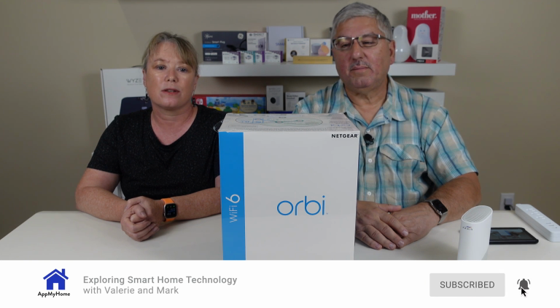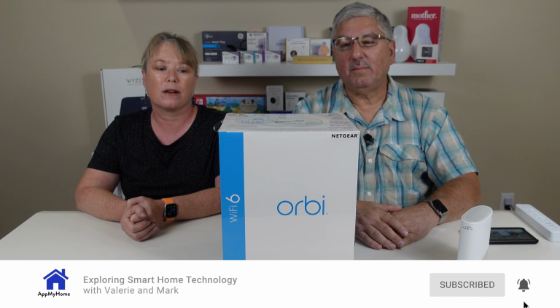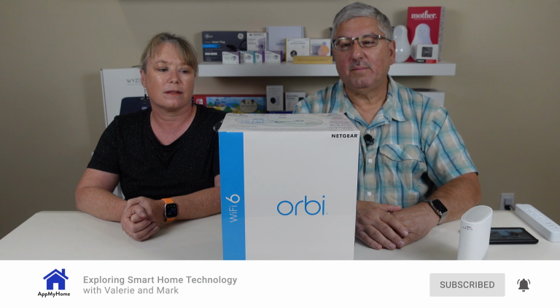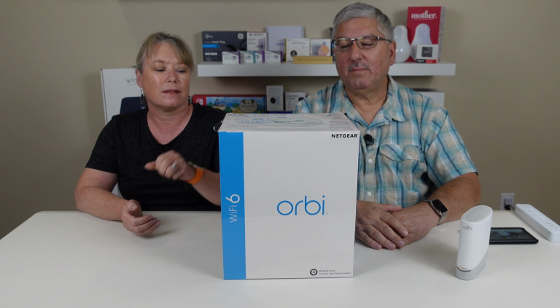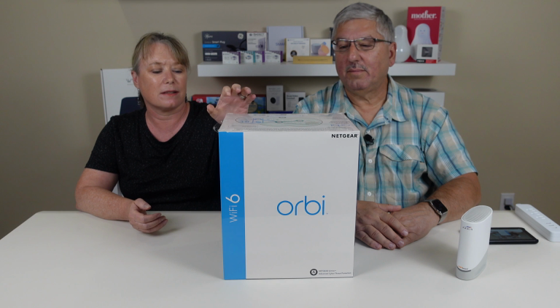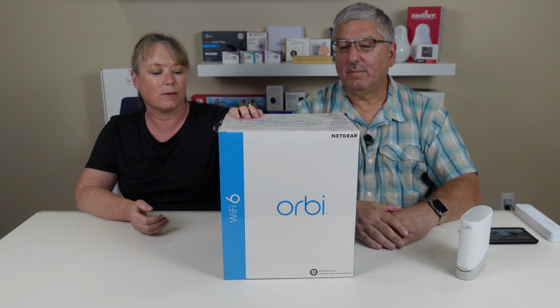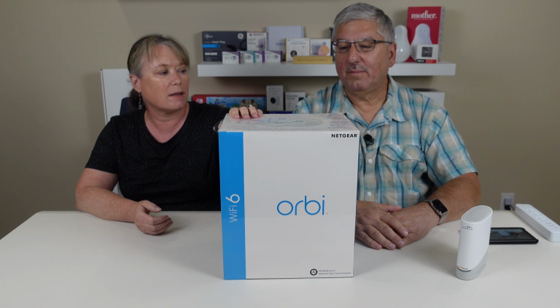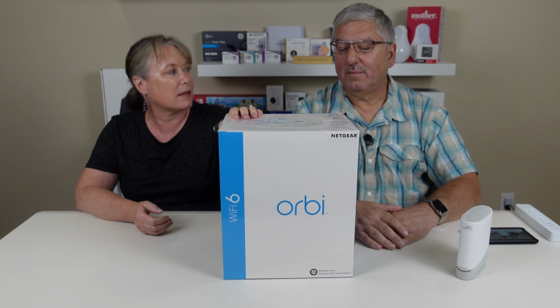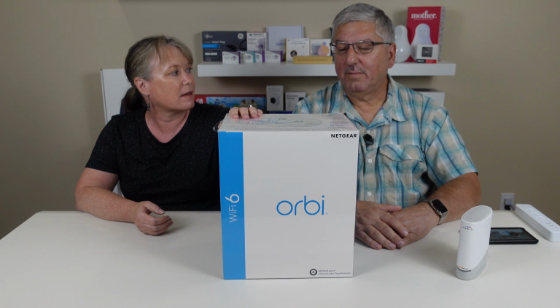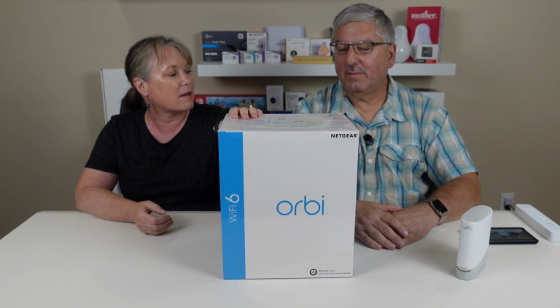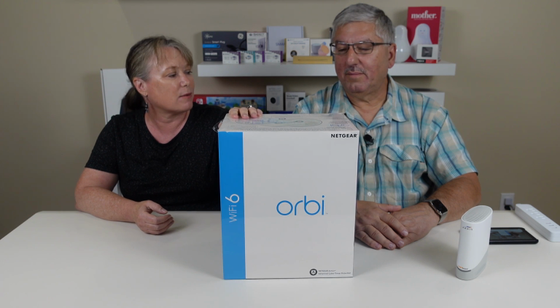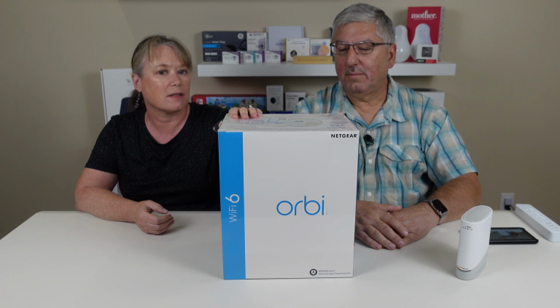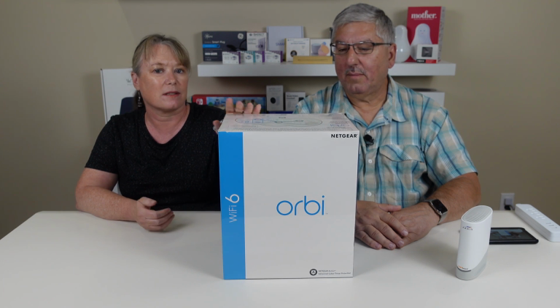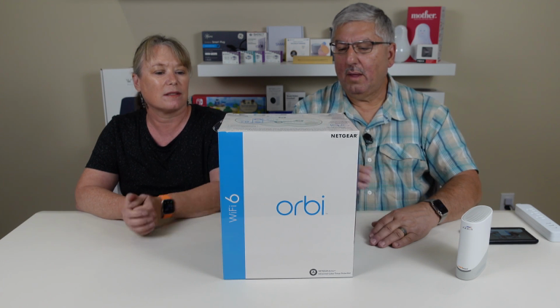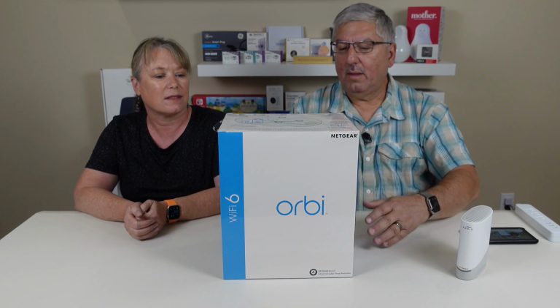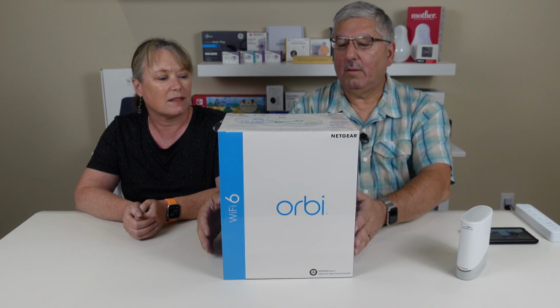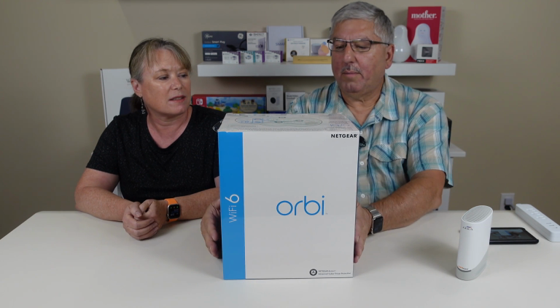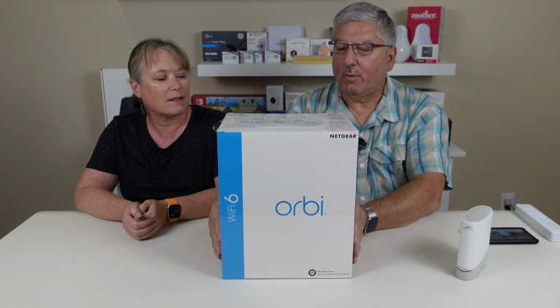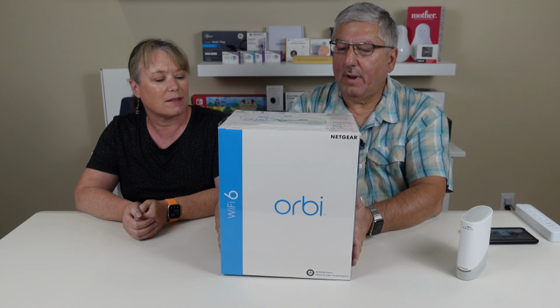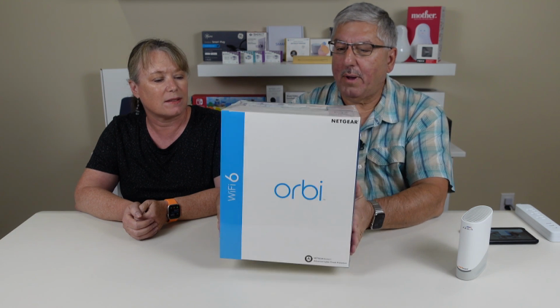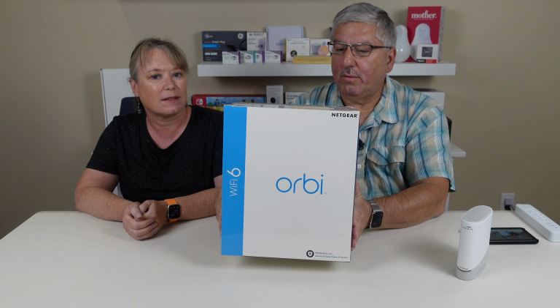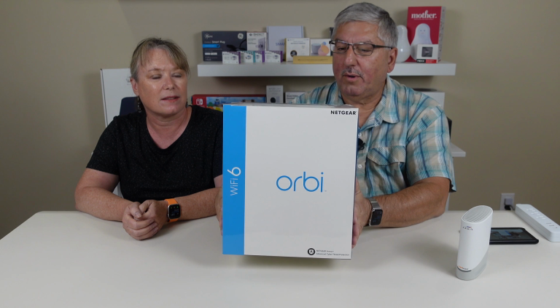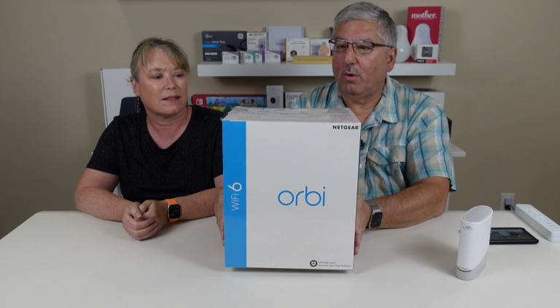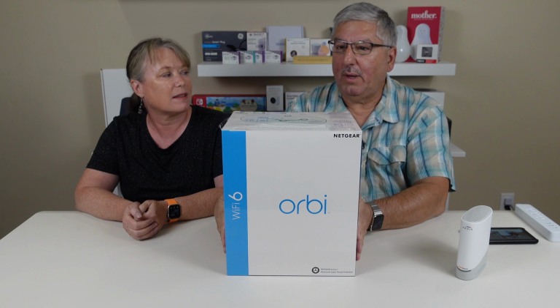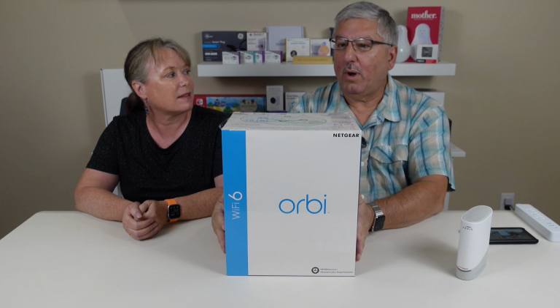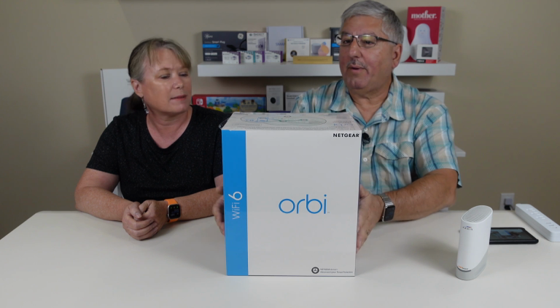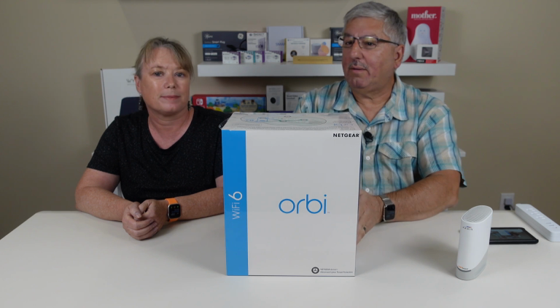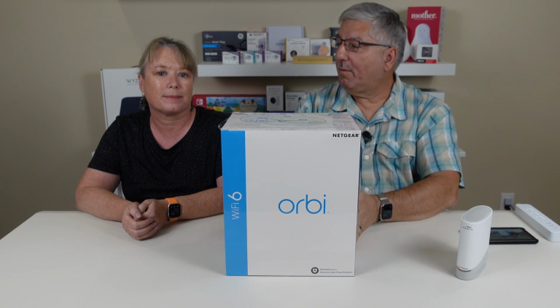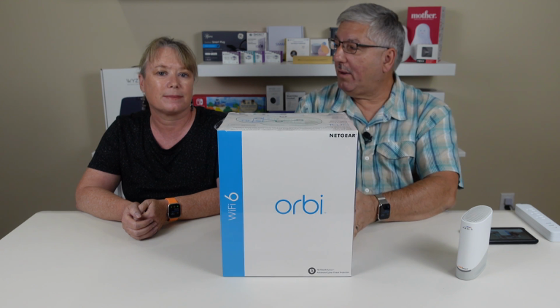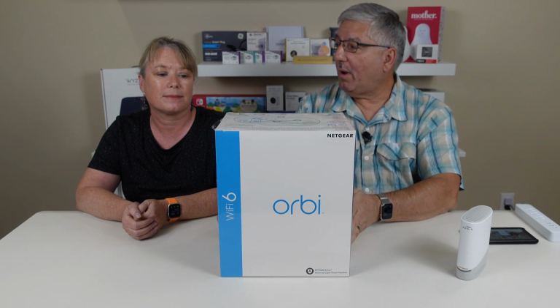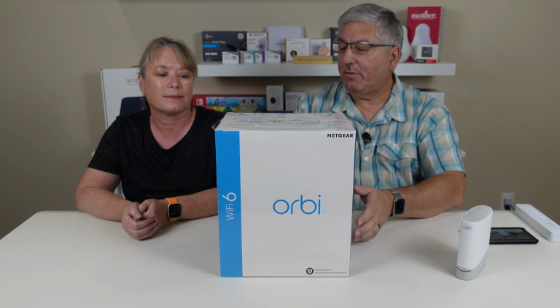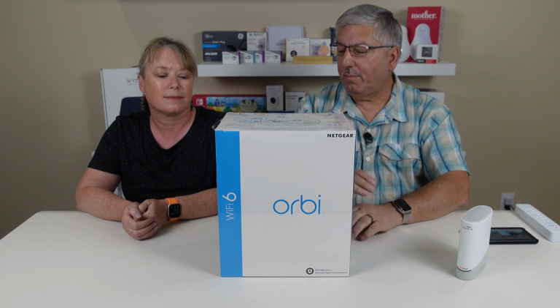So Mark, this is really big and heavy. What is this?